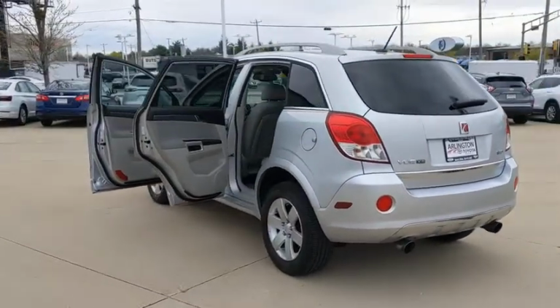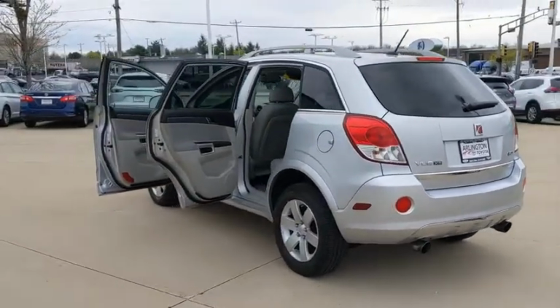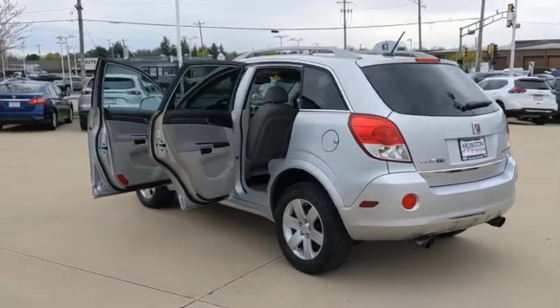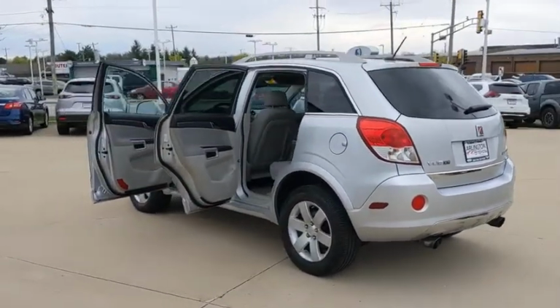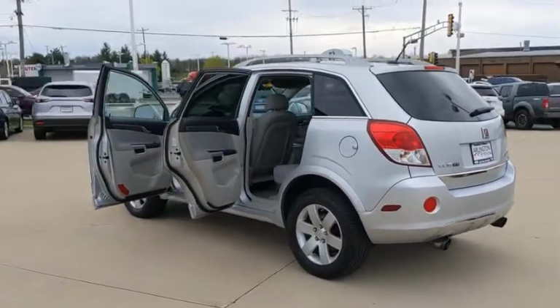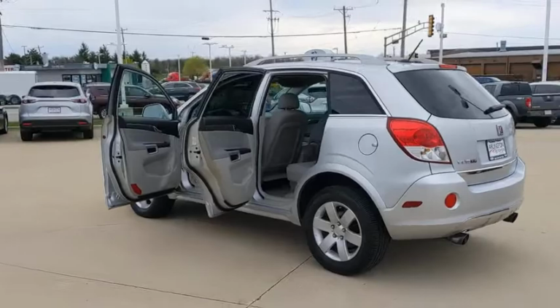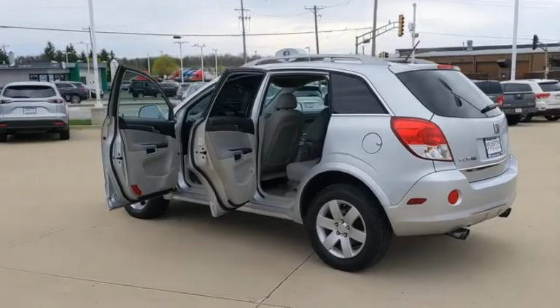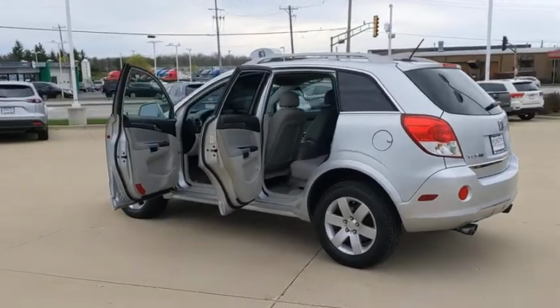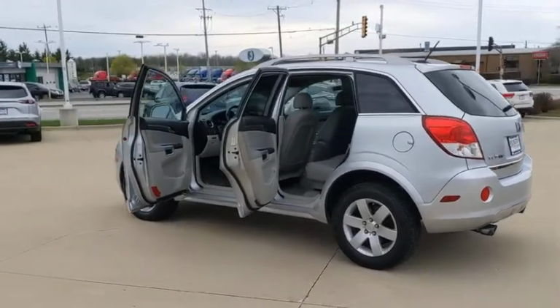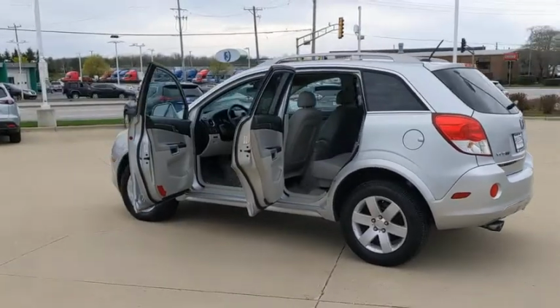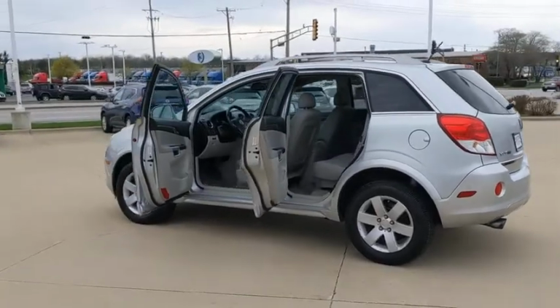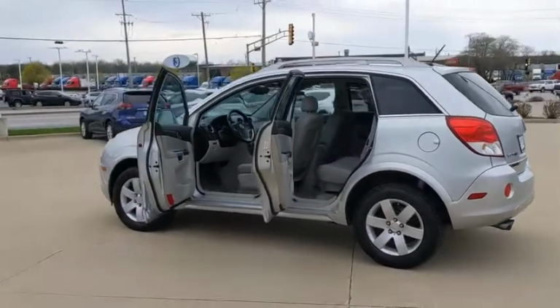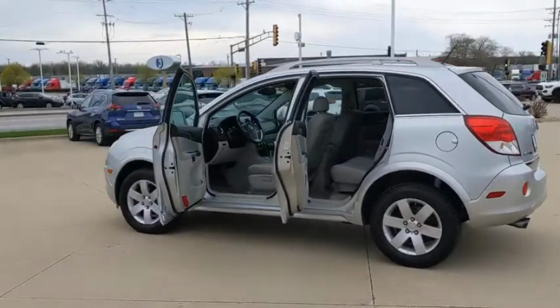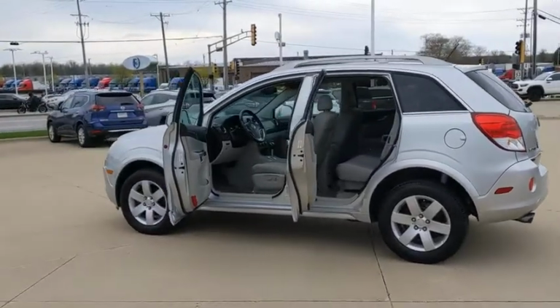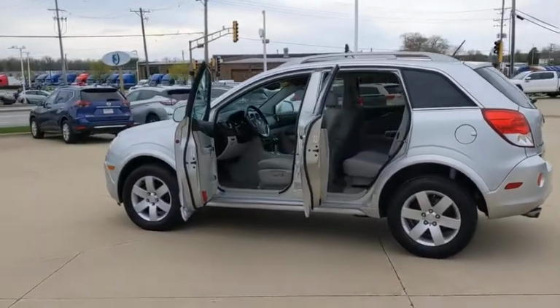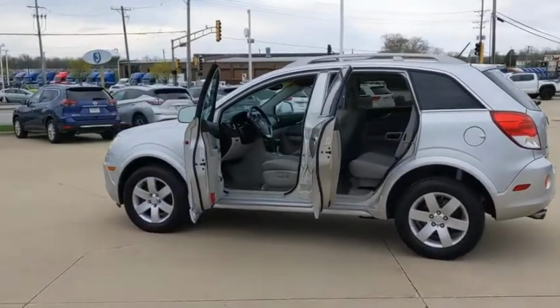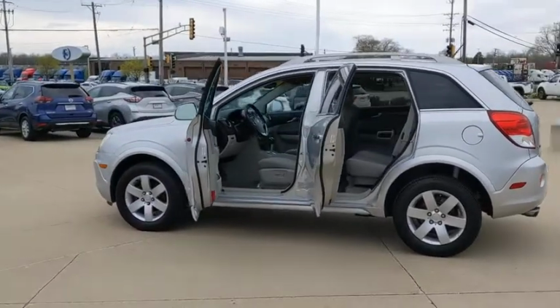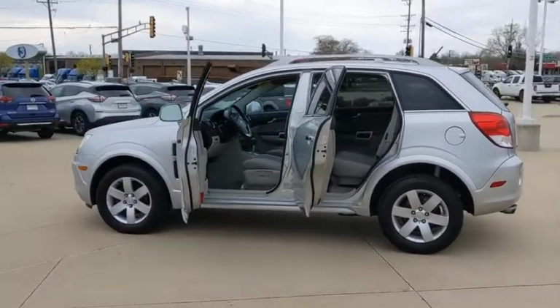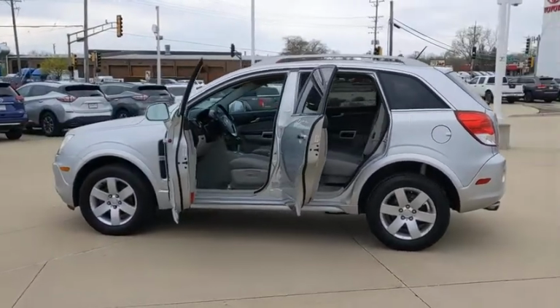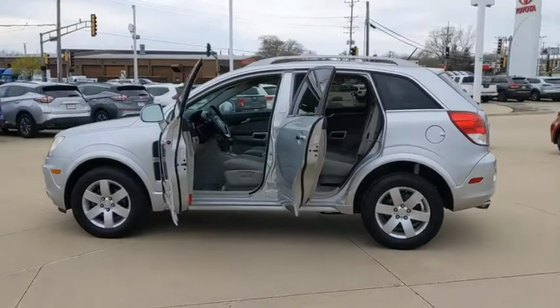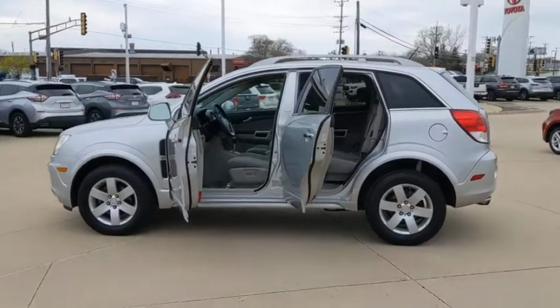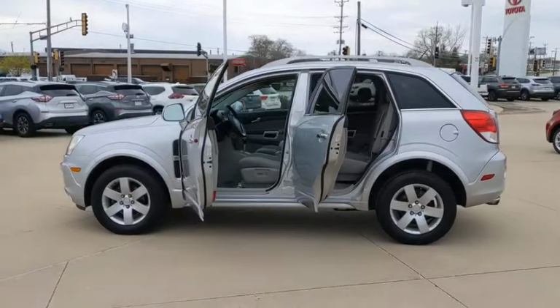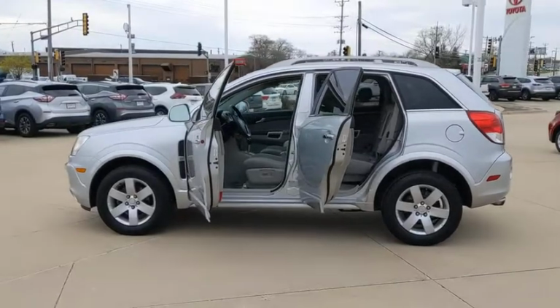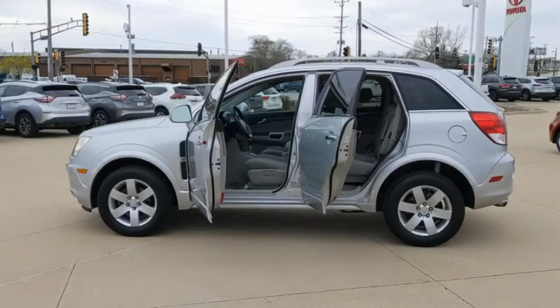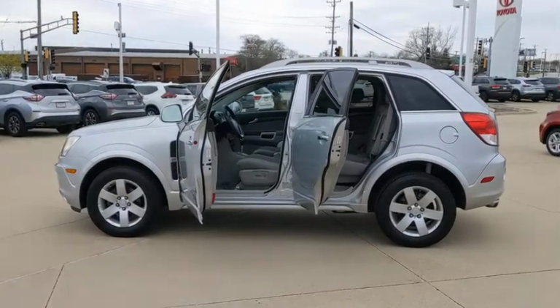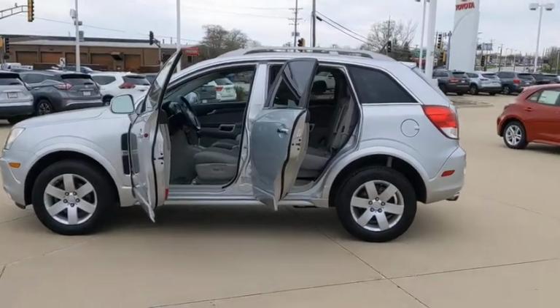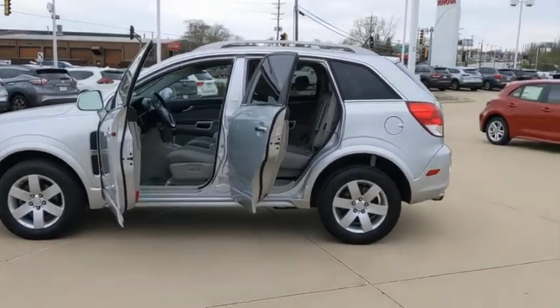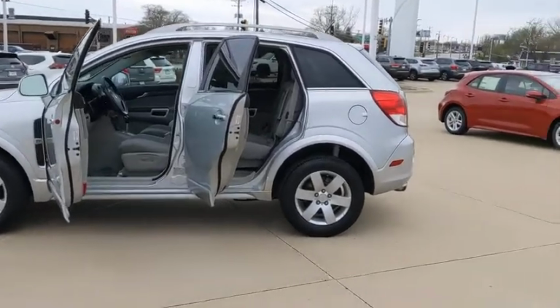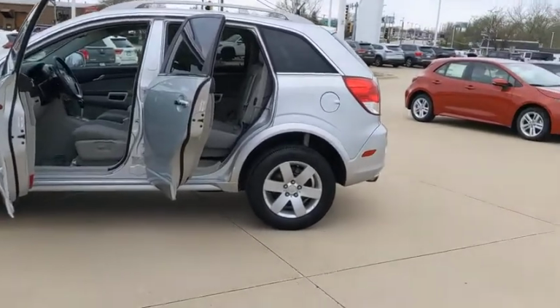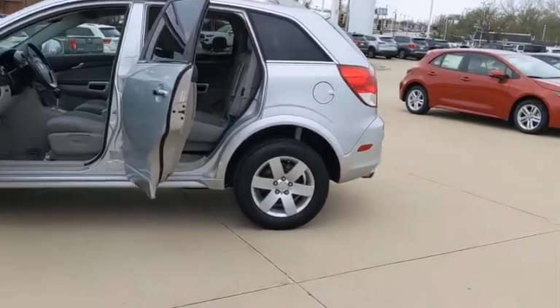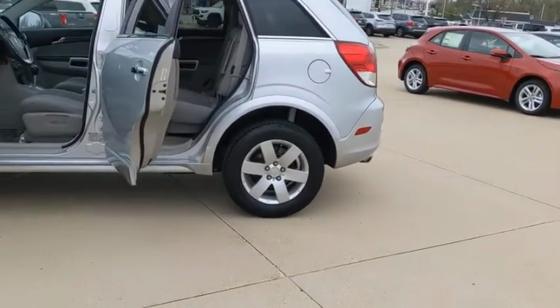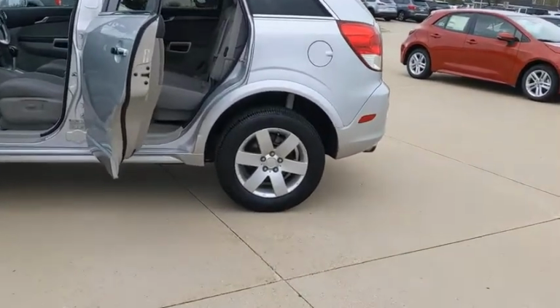Stability control, keyless entry, remote engine start, steering wheel audio control, anti-lock braking system, traction control, all-wheel drive, Bluetooth, leather-wrapped steering wheel, alloy wheels.